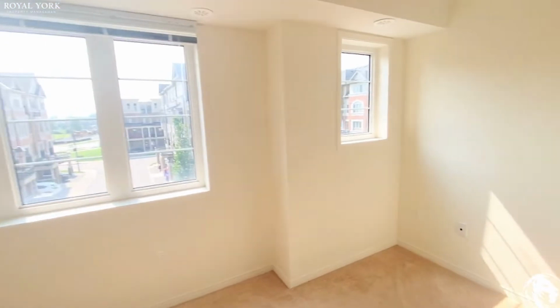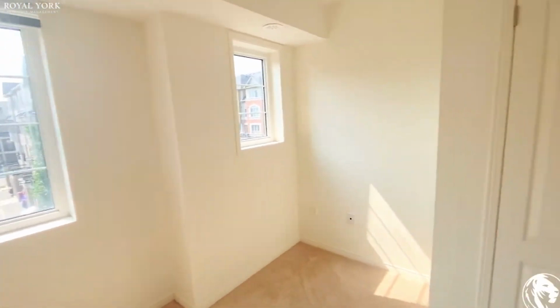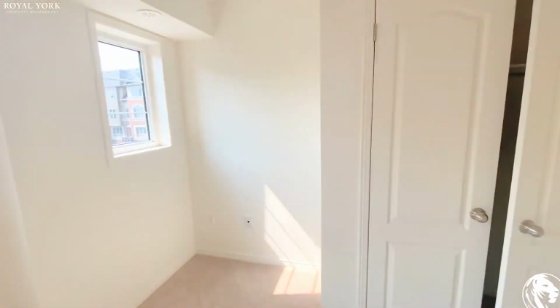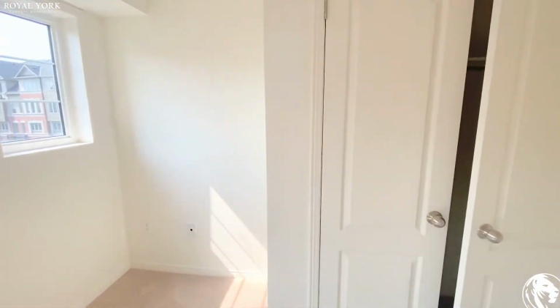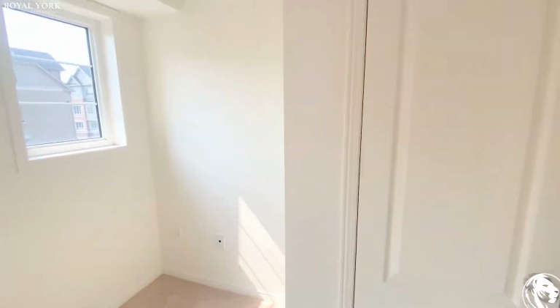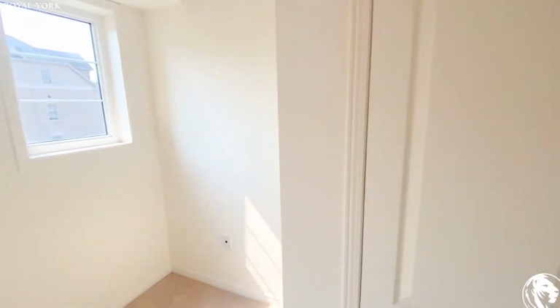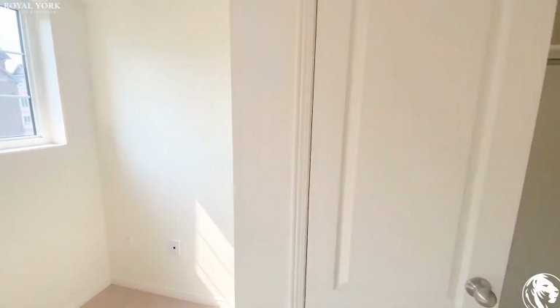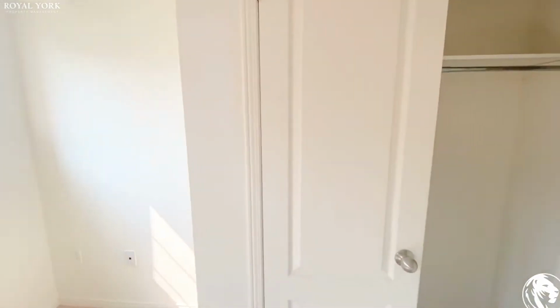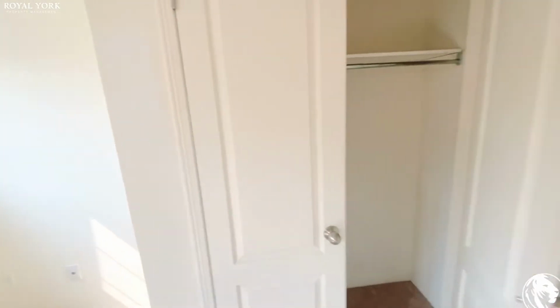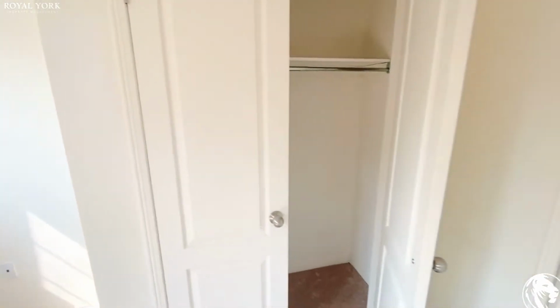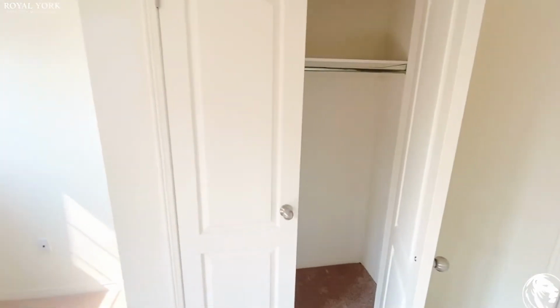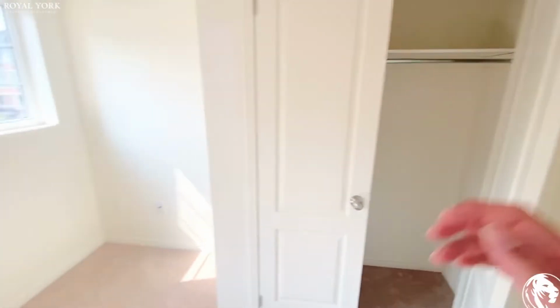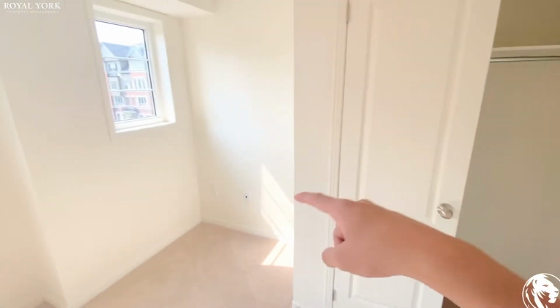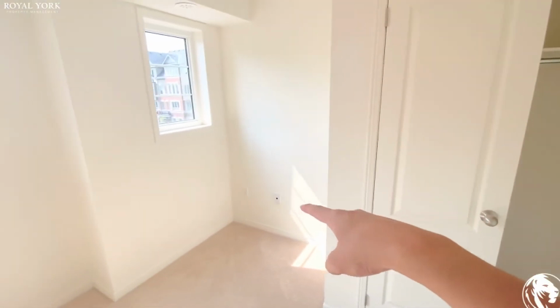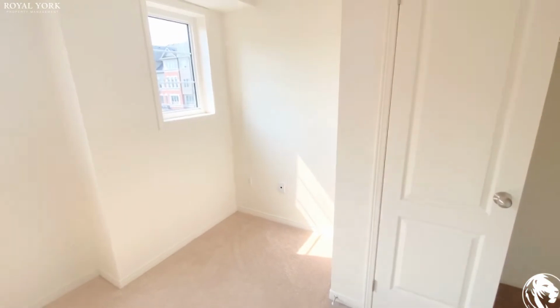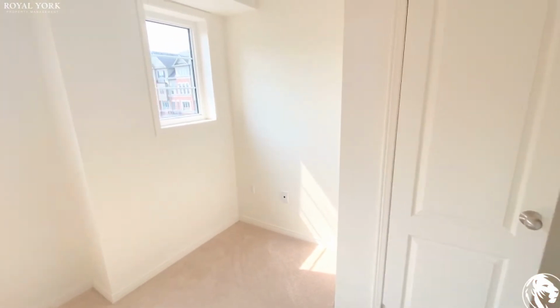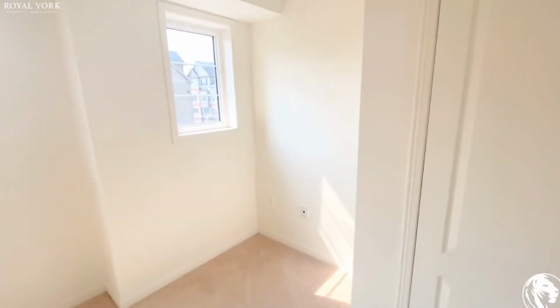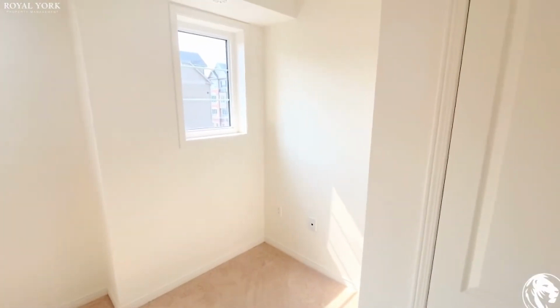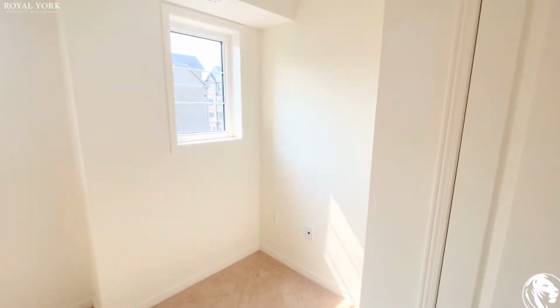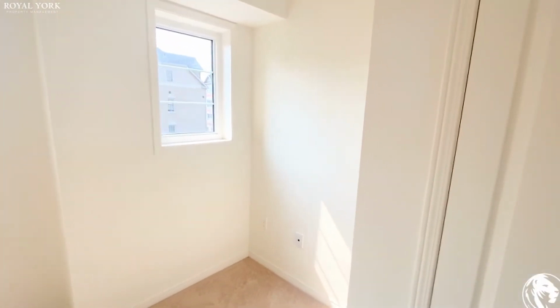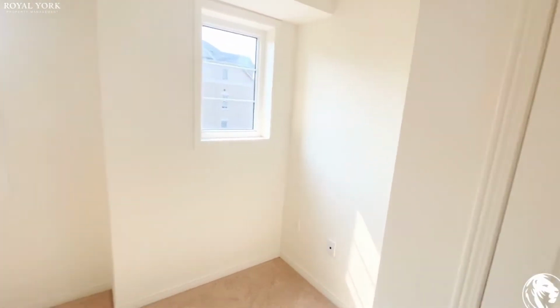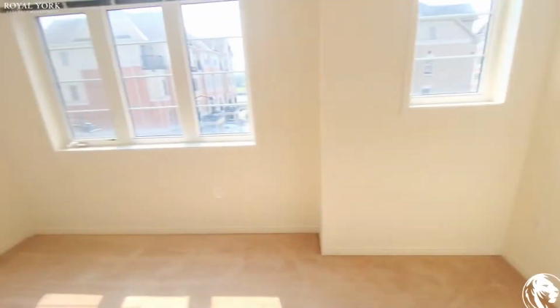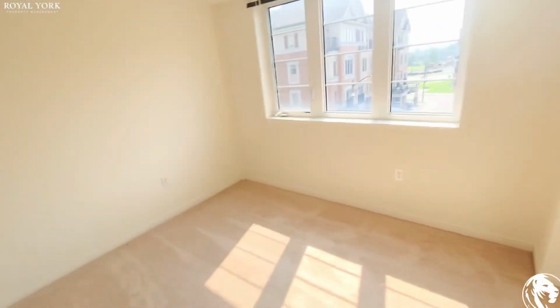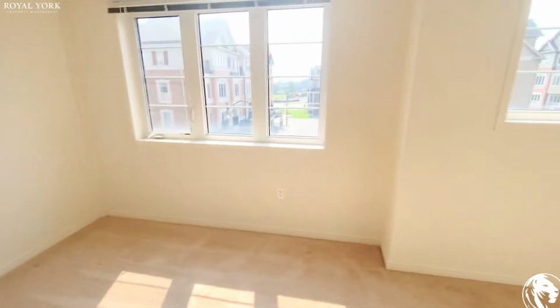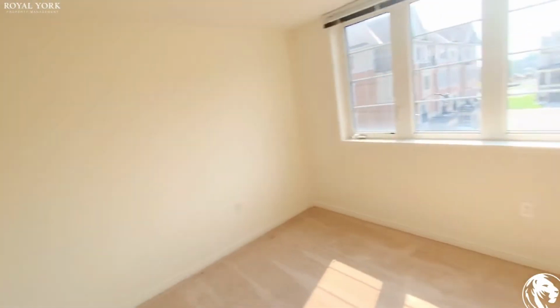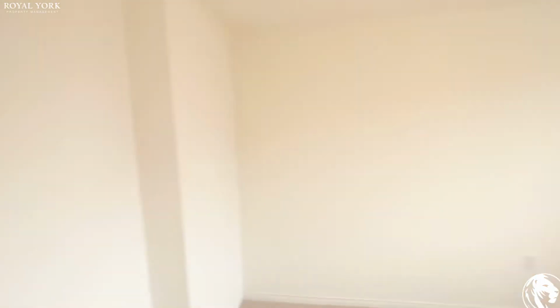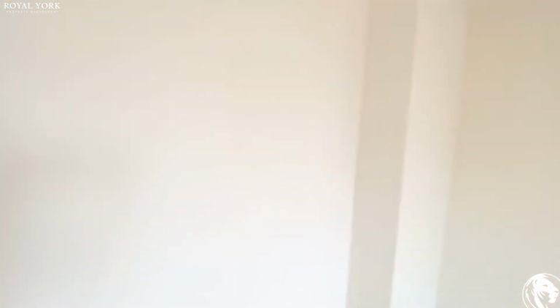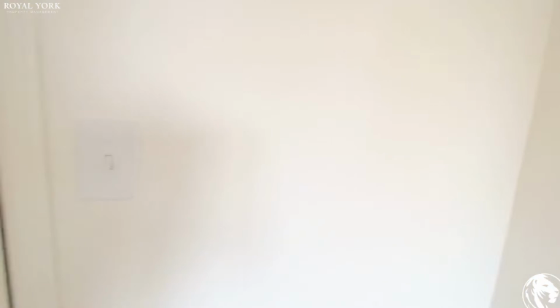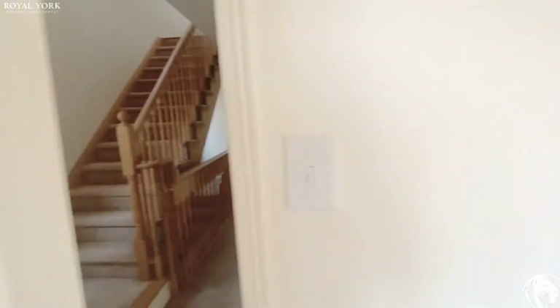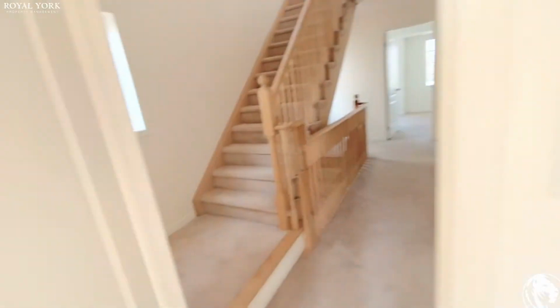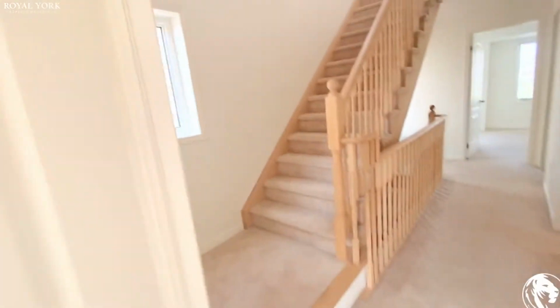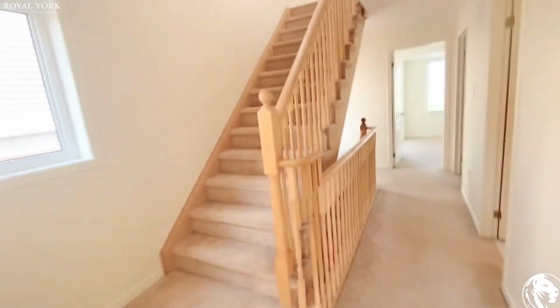This bedroom has a huge closet and some extra space for a table or an additional closet.